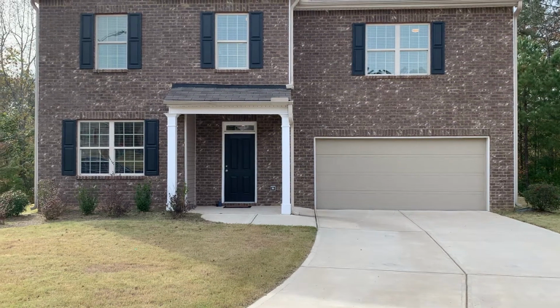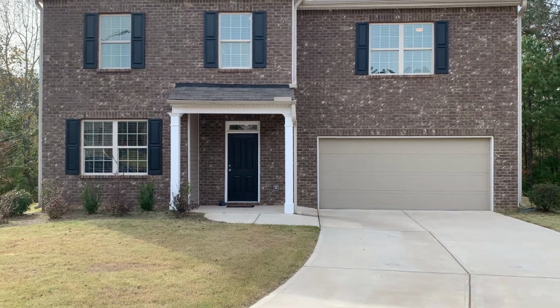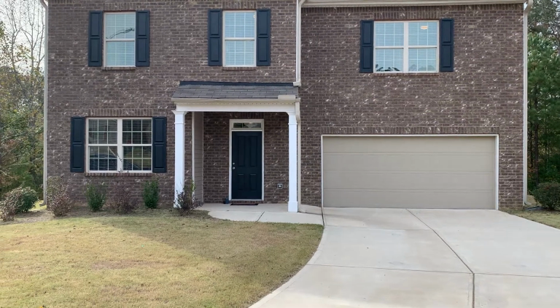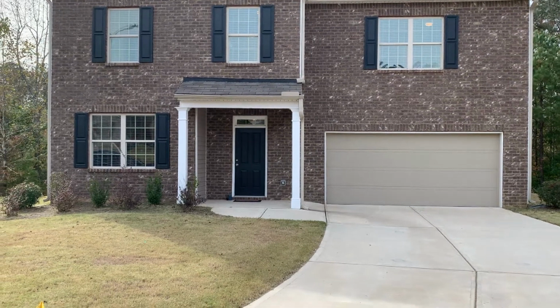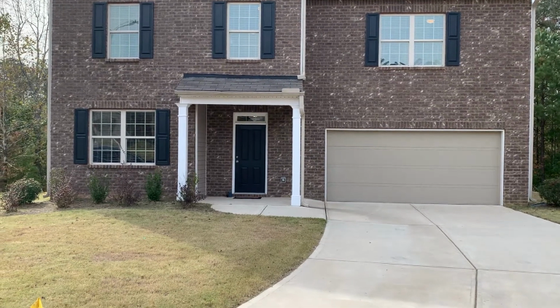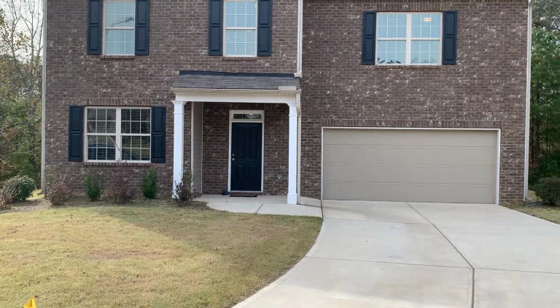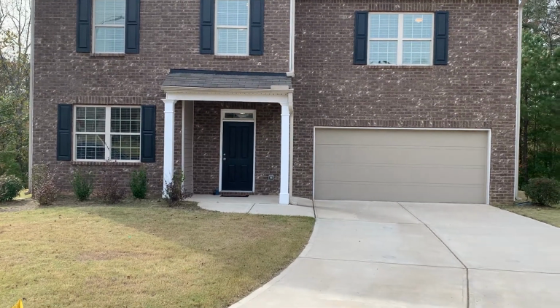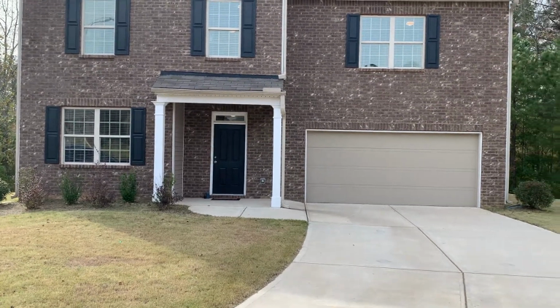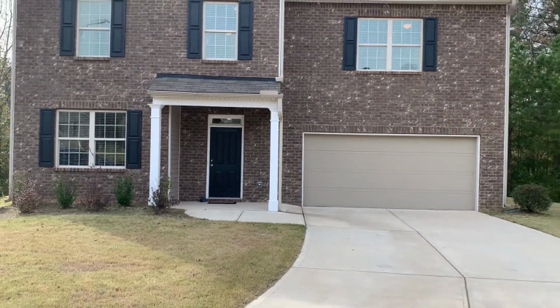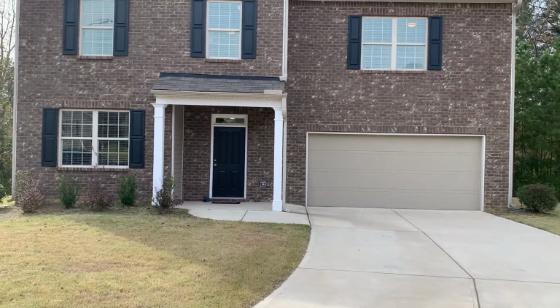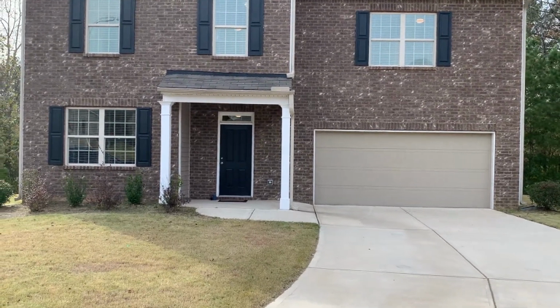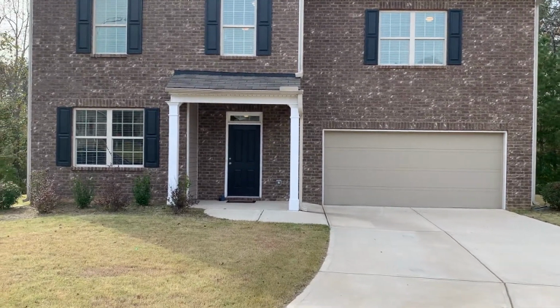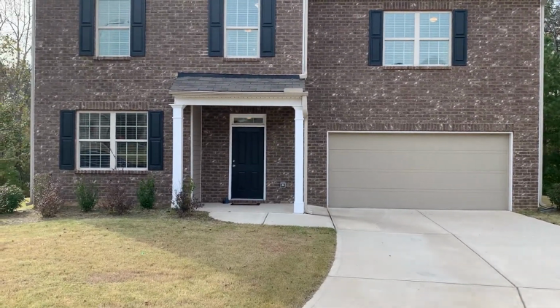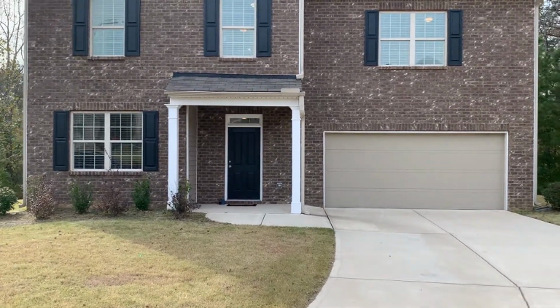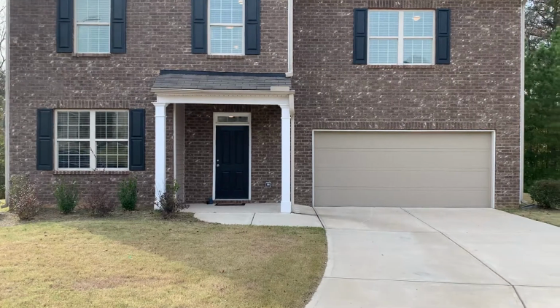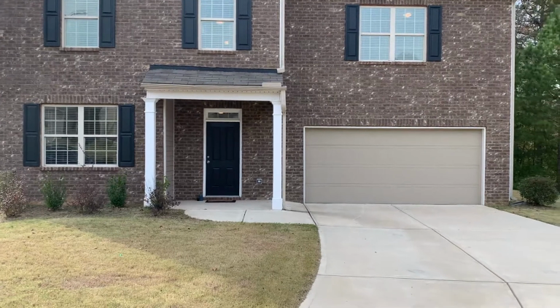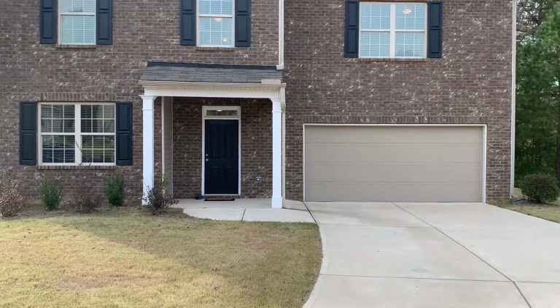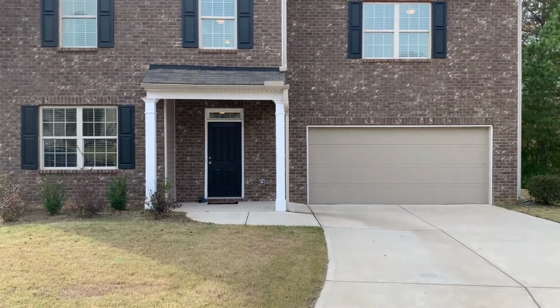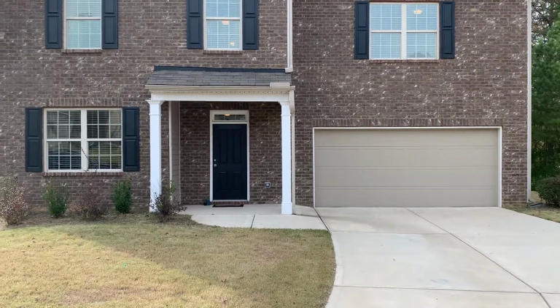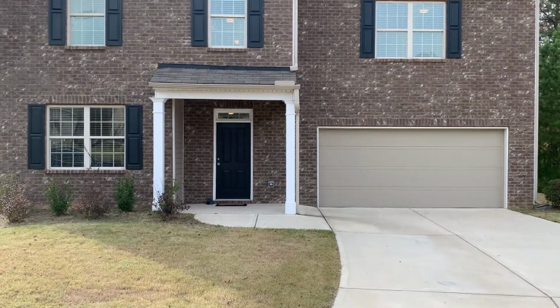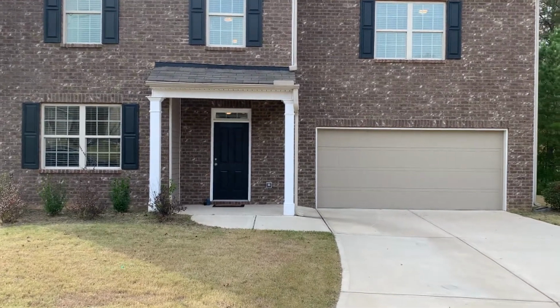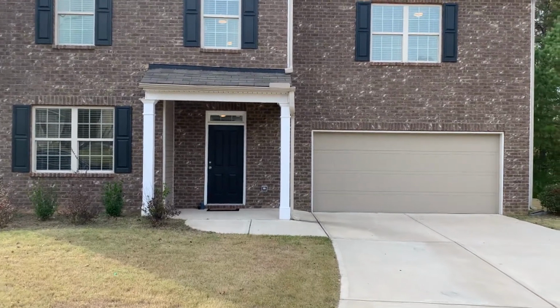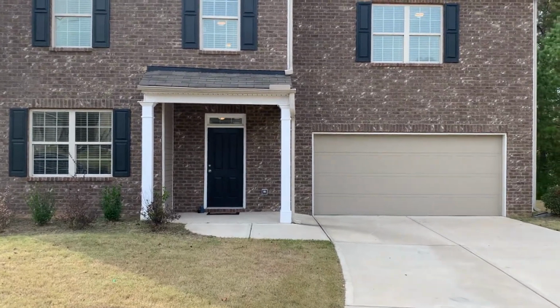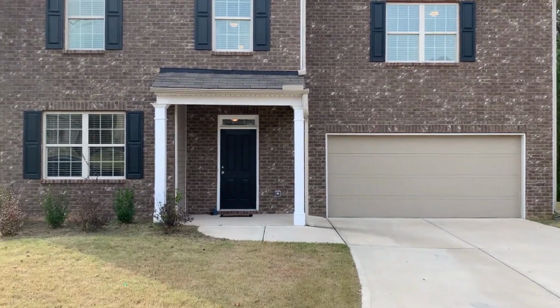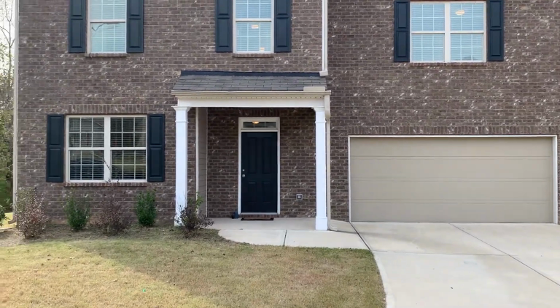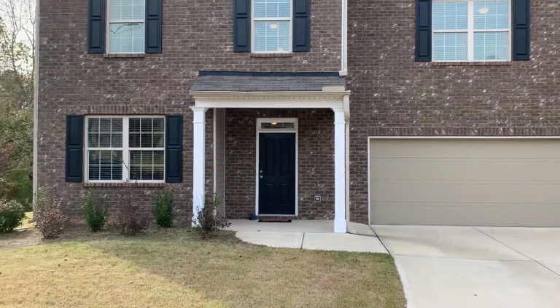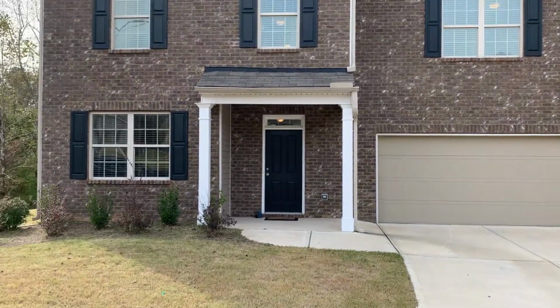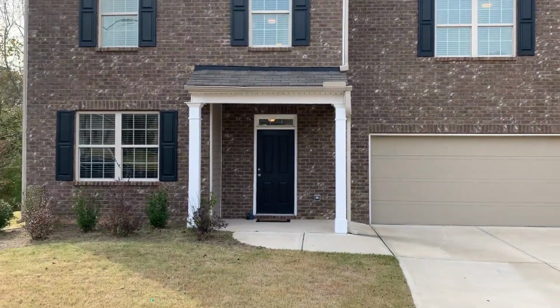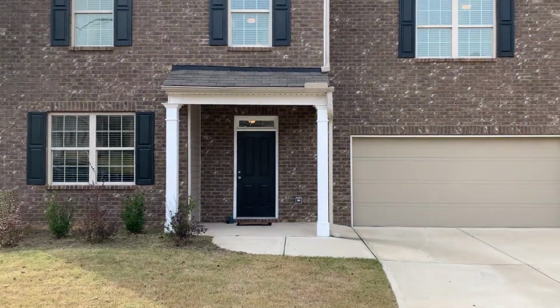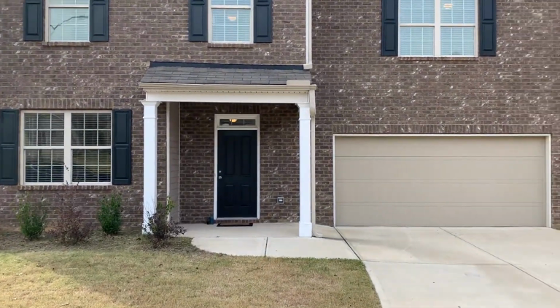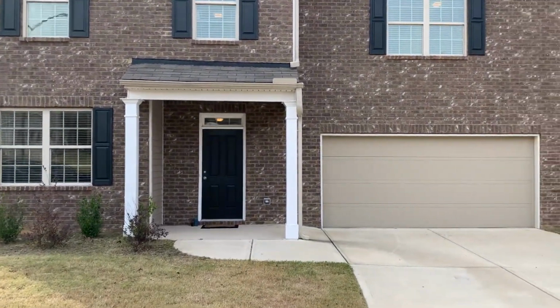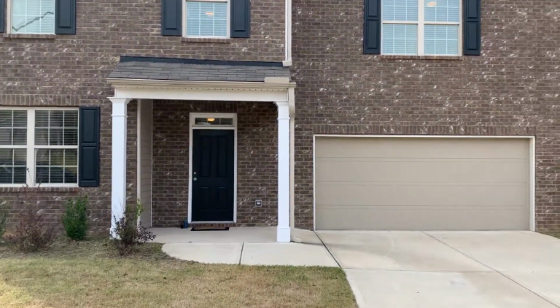Hey guys, Sean Delaney with Maximum One Realty. Want to let you know about a home that's about to go on the market over in Dallas, Georgia — 105 Amber Creek Way. It's in Paulding County.